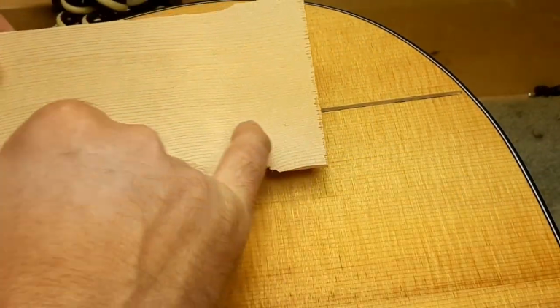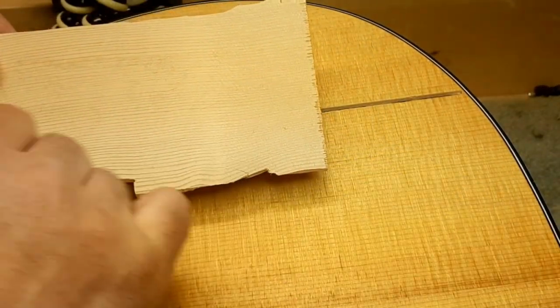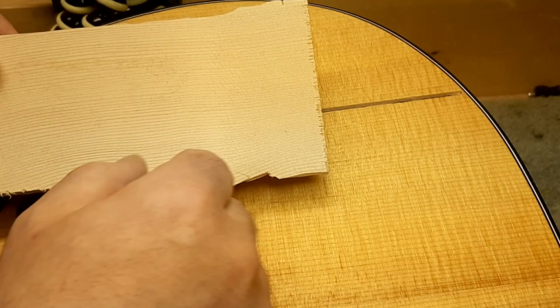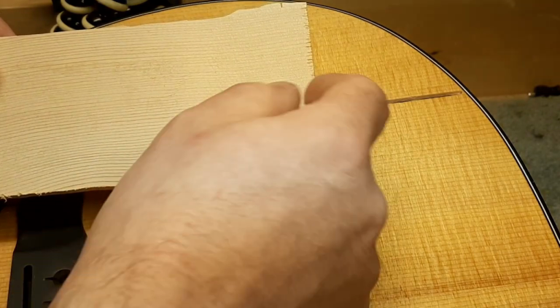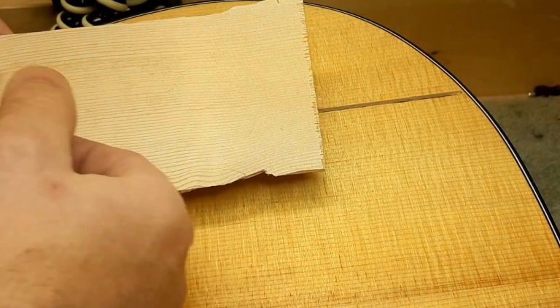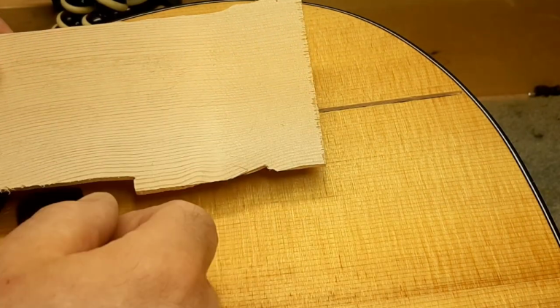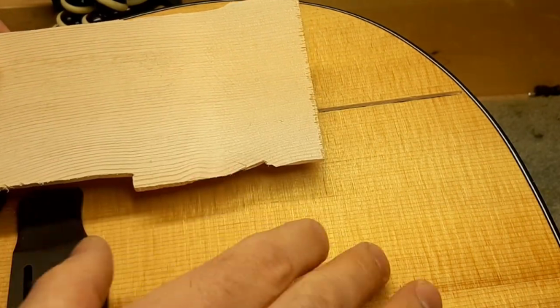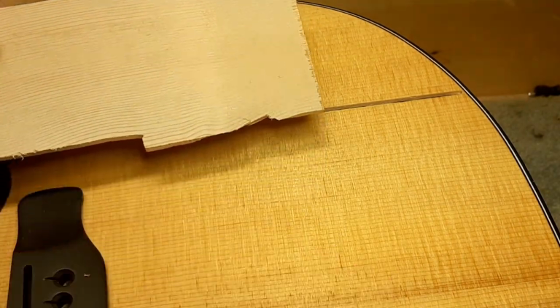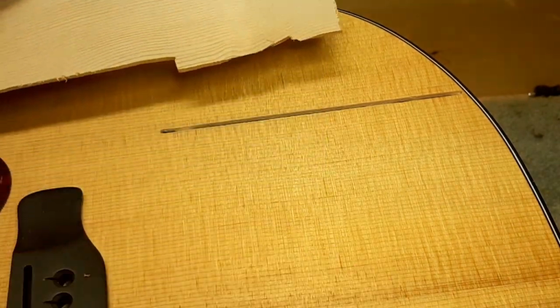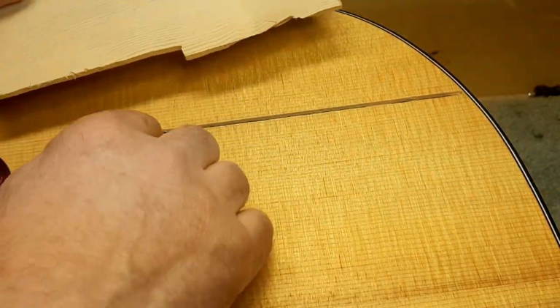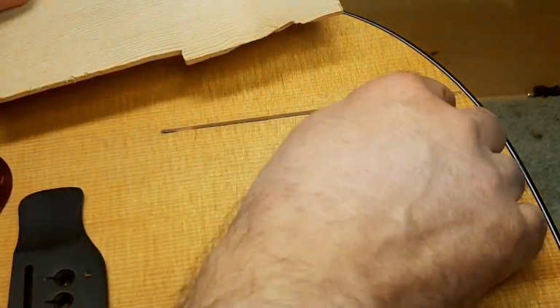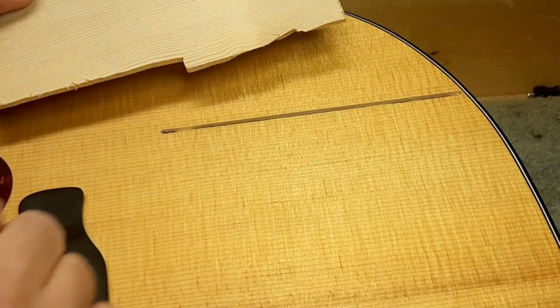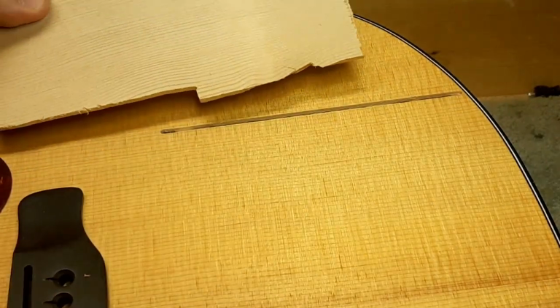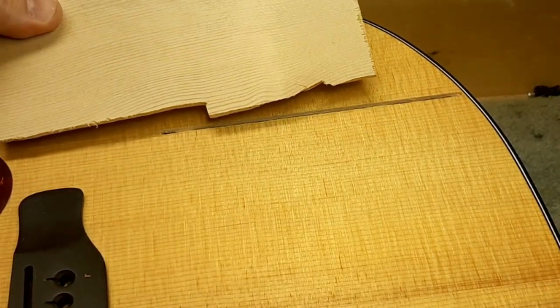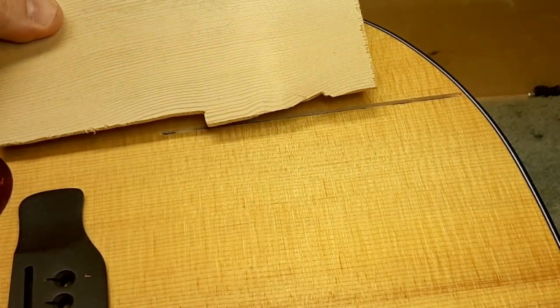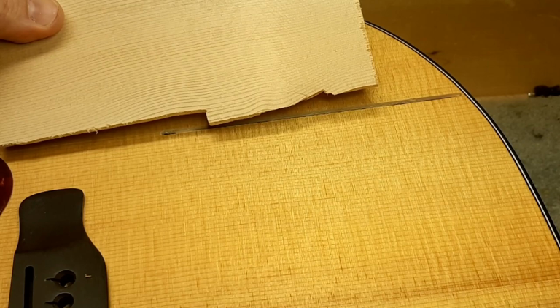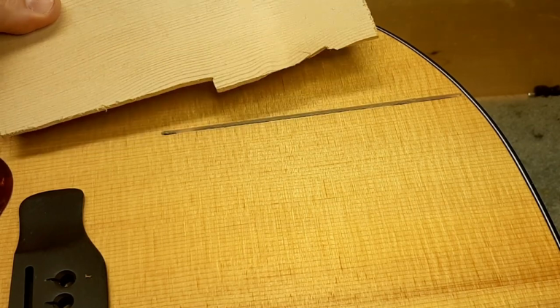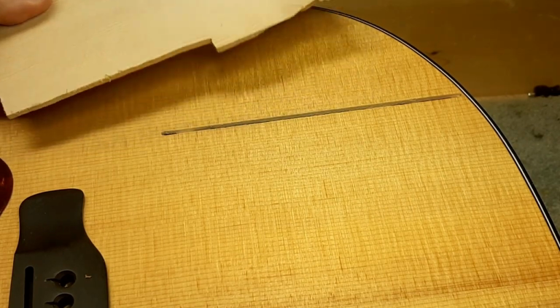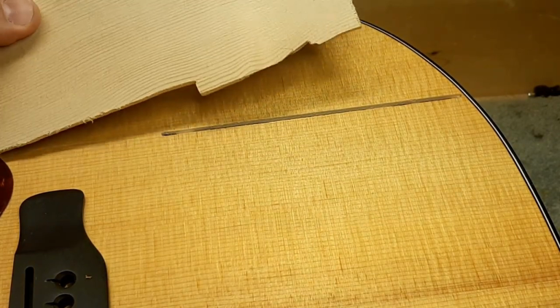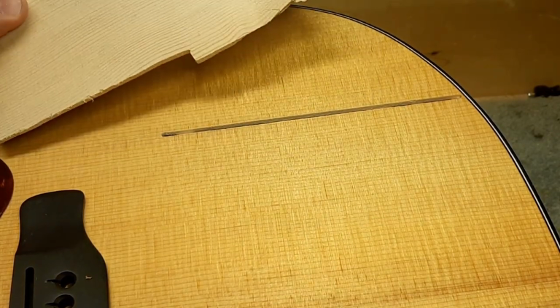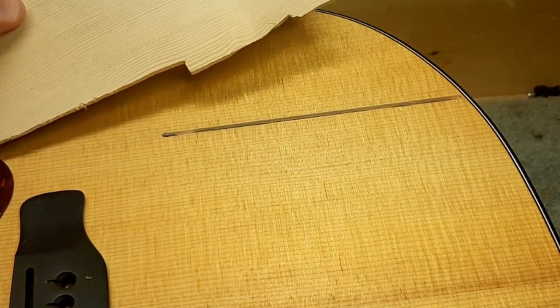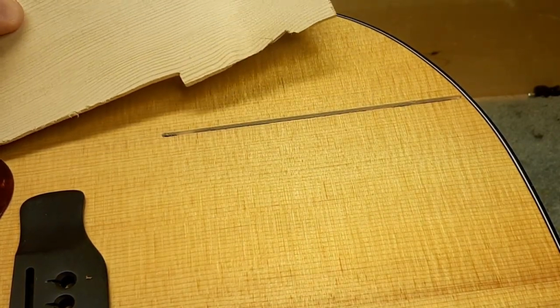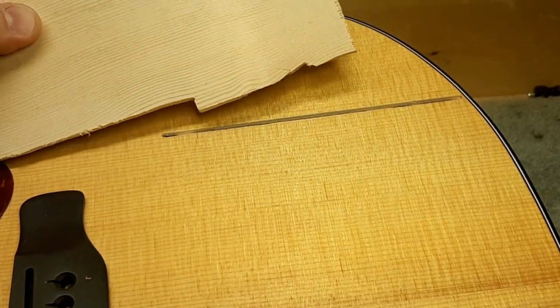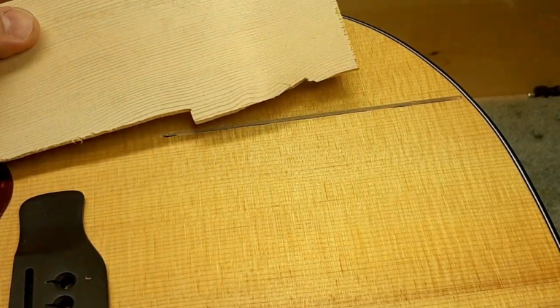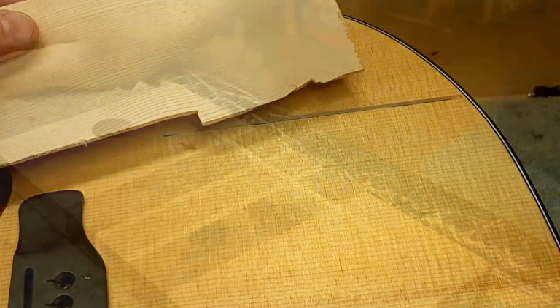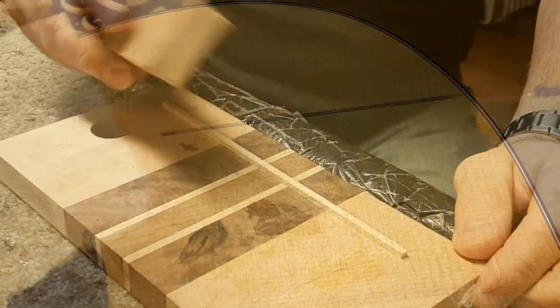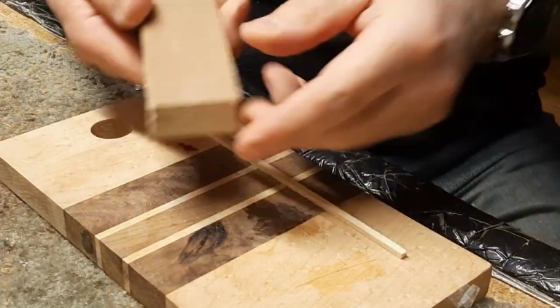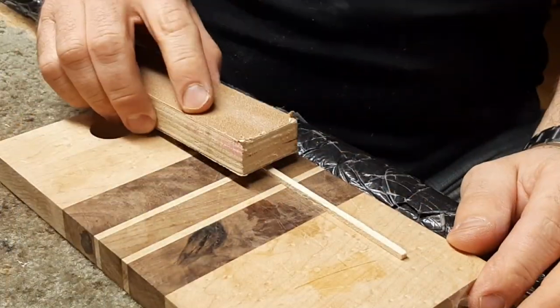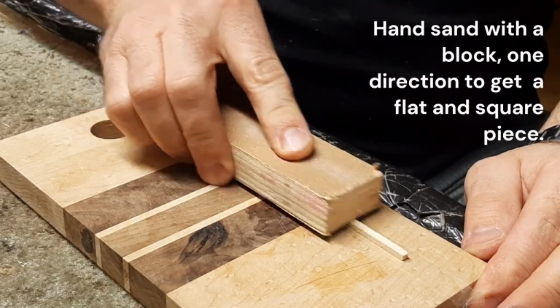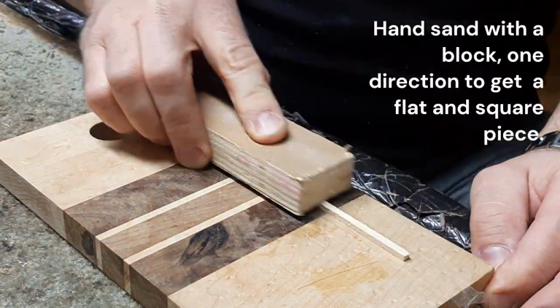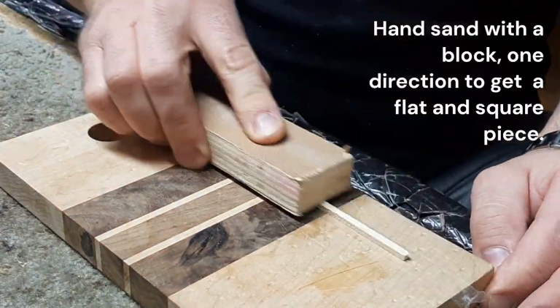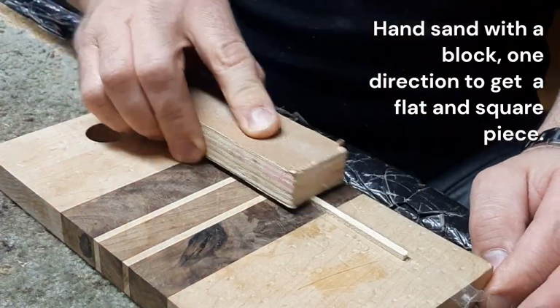I'll square out one side, then cut off the strip, scale it off, and sand it to fit. Then we'll just do it together and see how it goes.